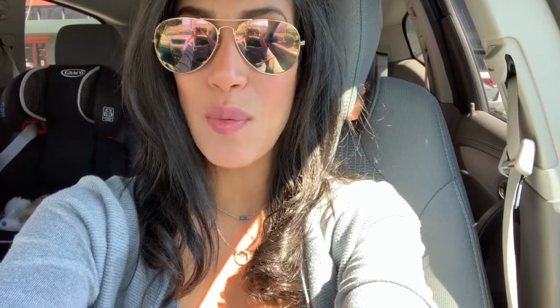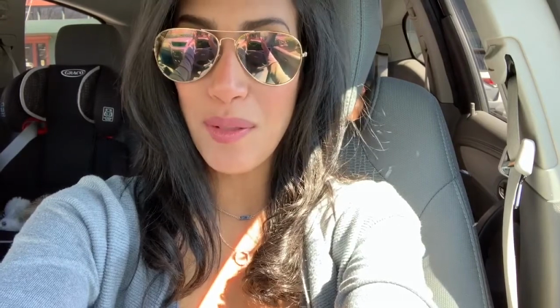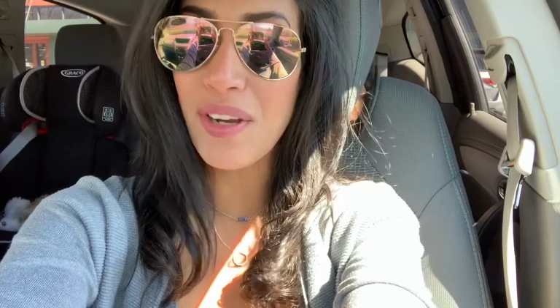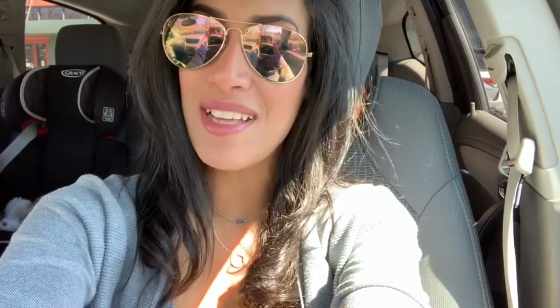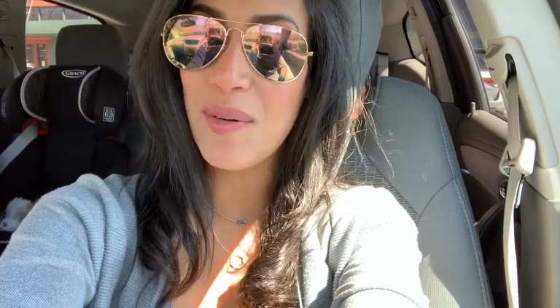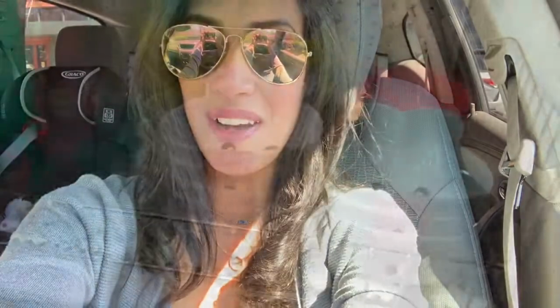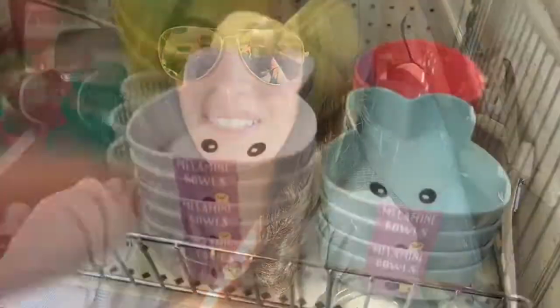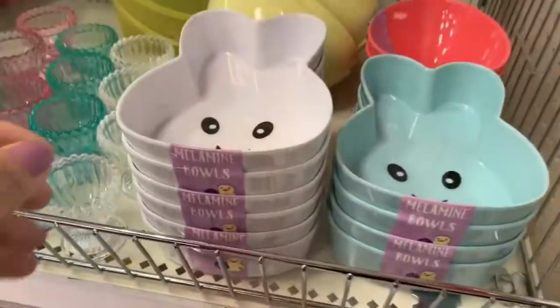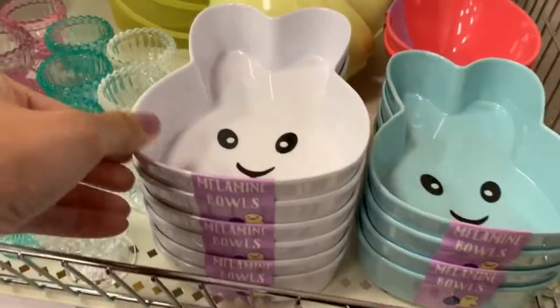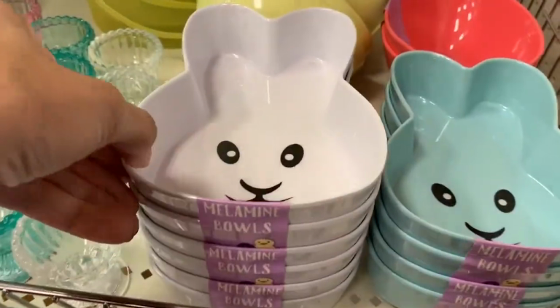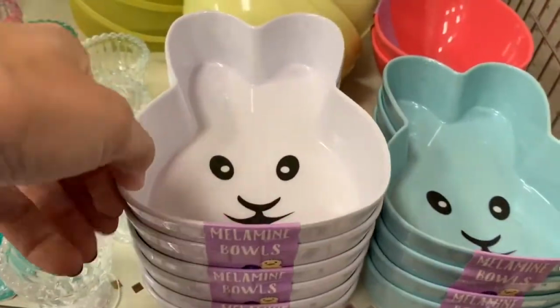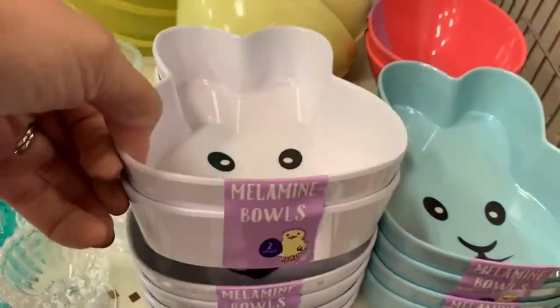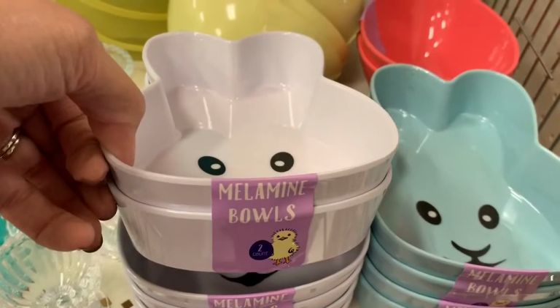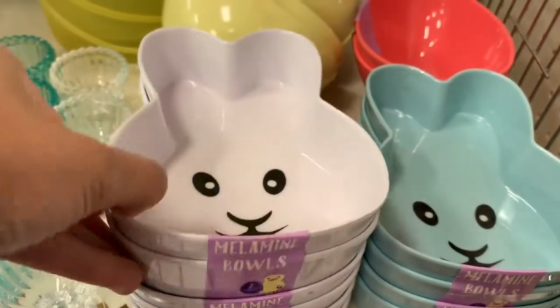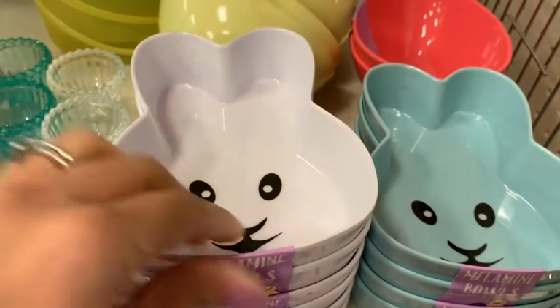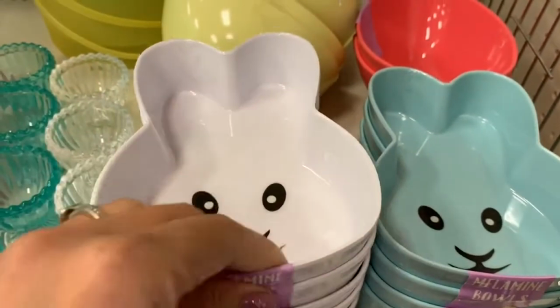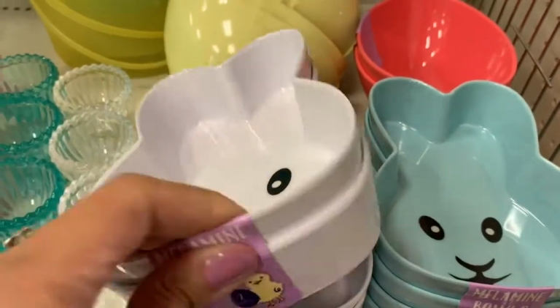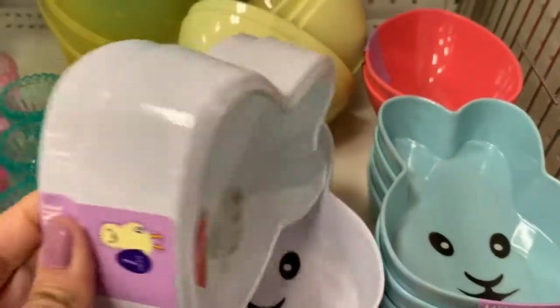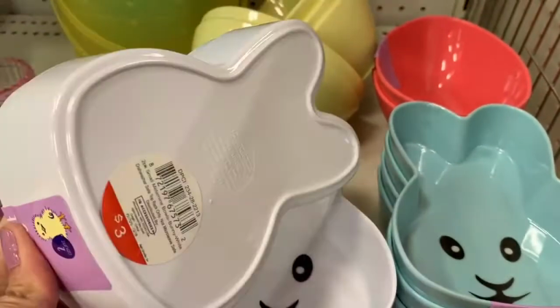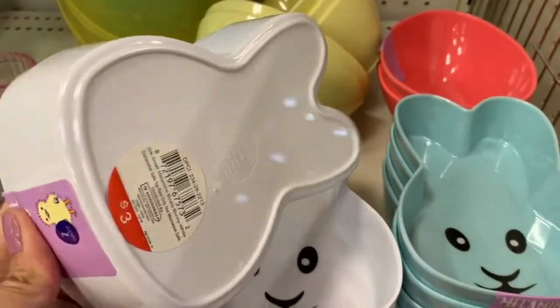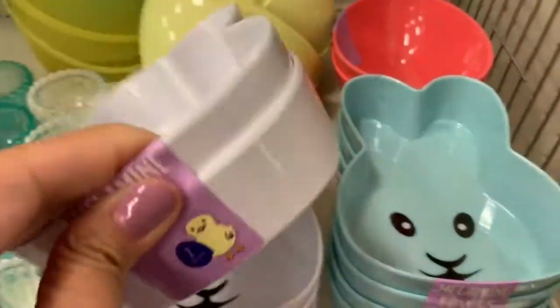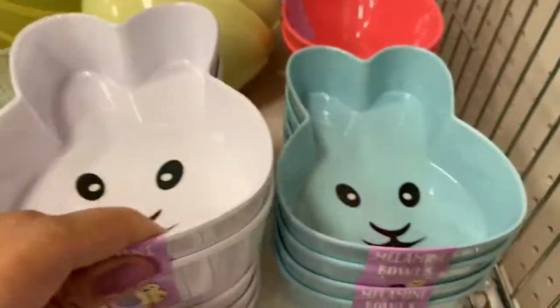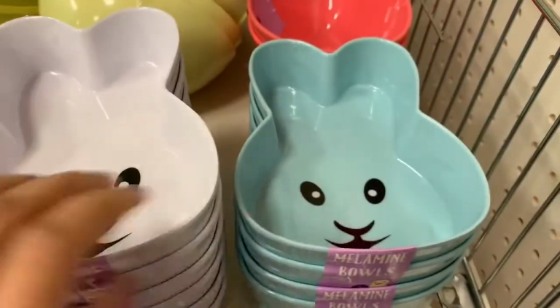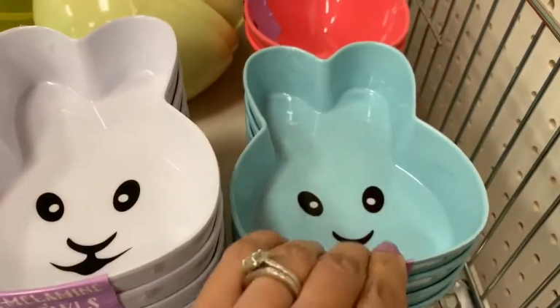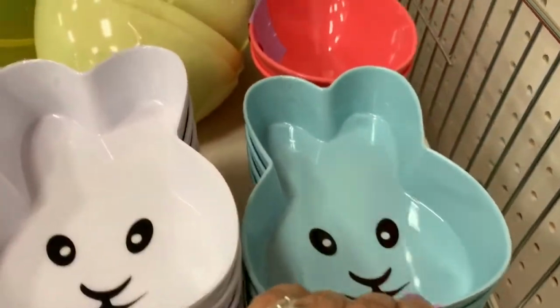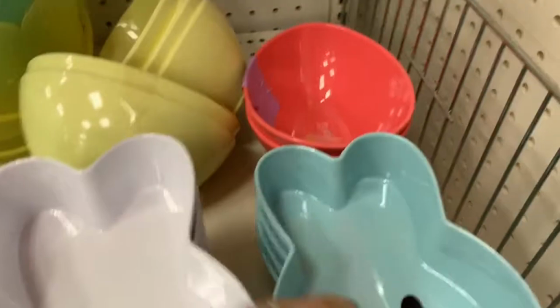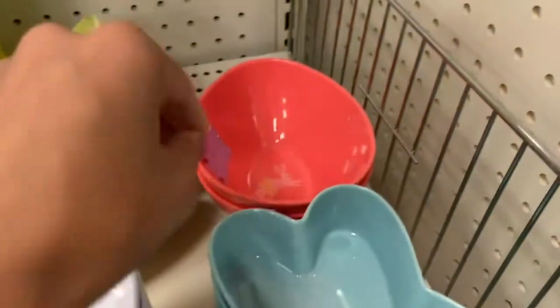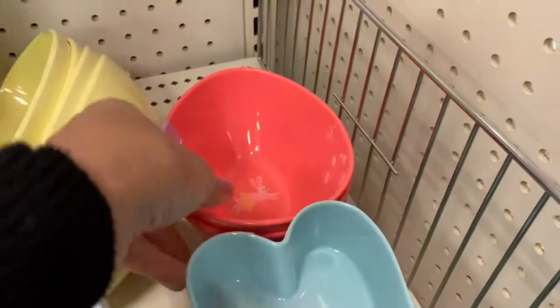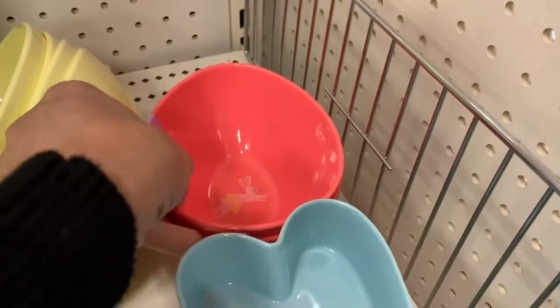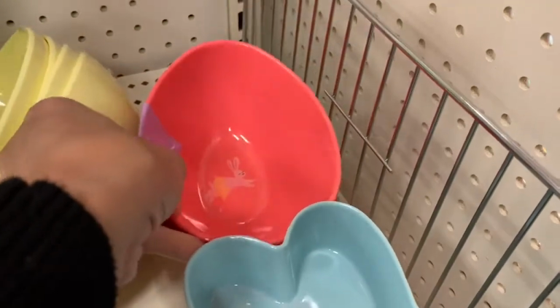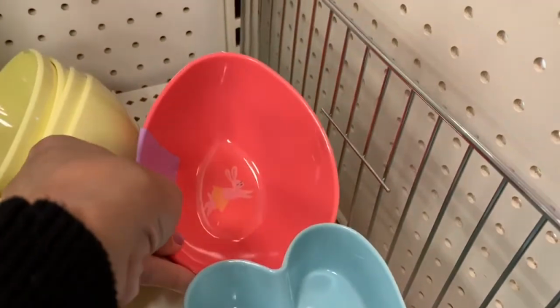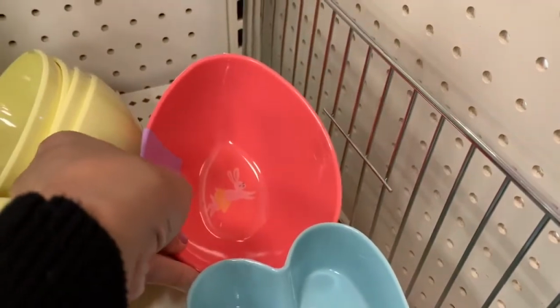The first things I found were these really cute bowls. I always buy the kids holiday plates and bowls that Target always has, but I've never seen them in sets of two before.